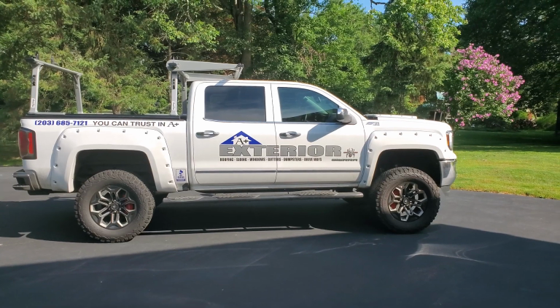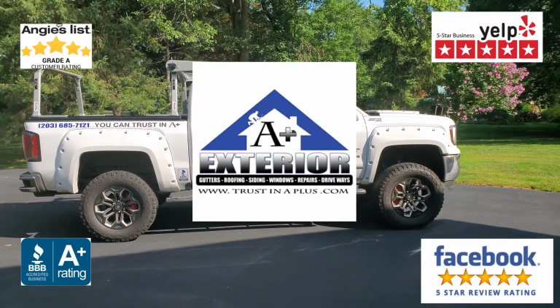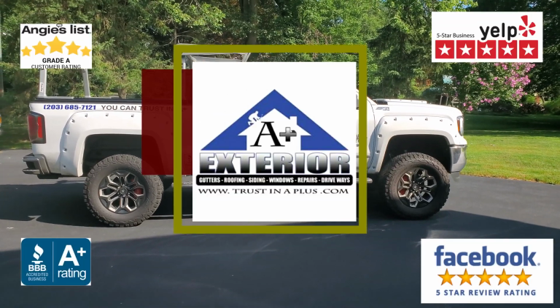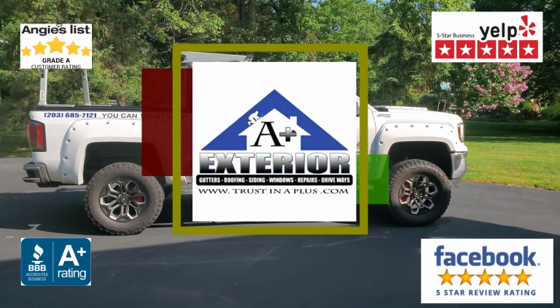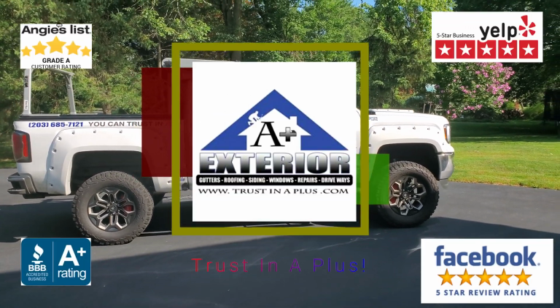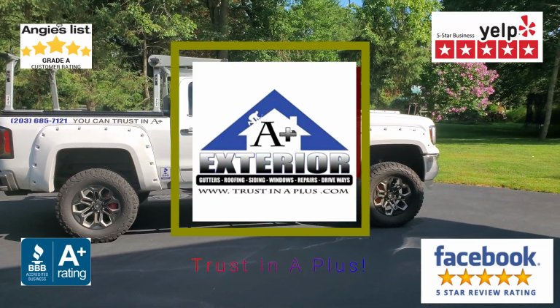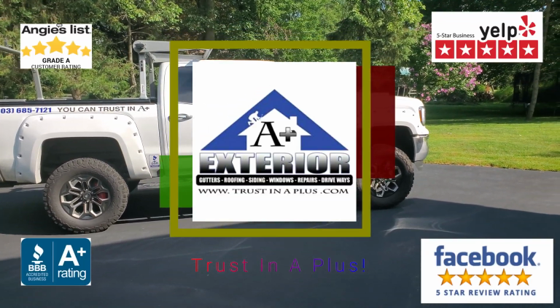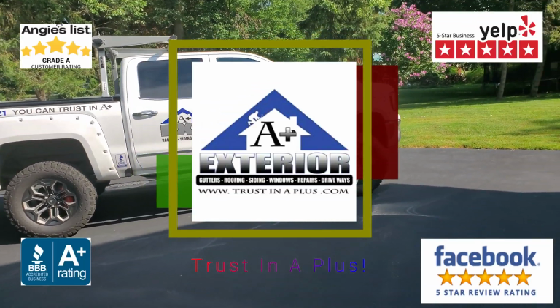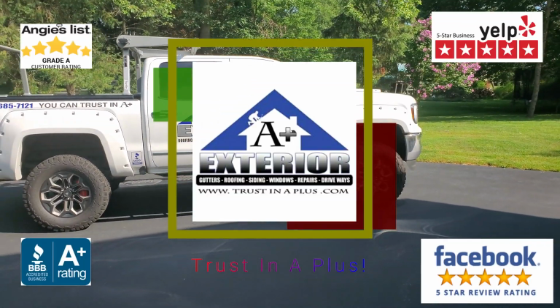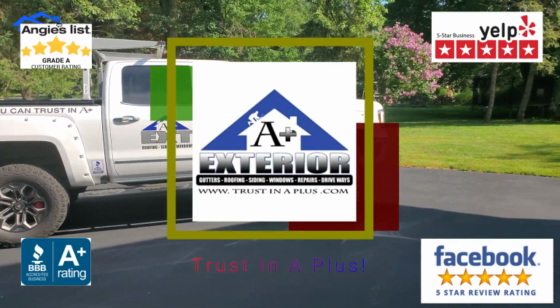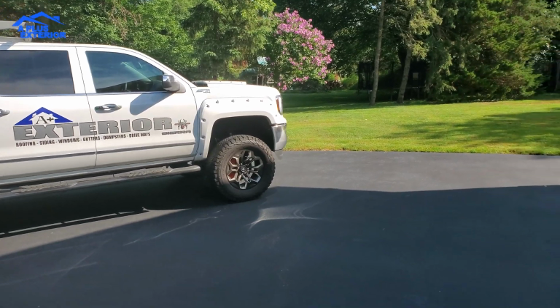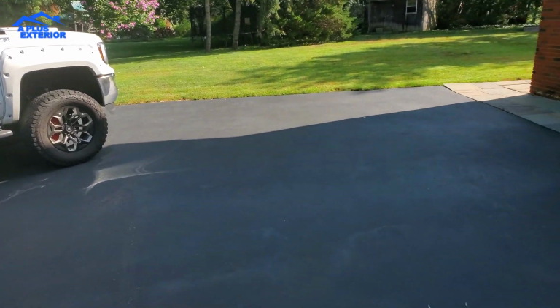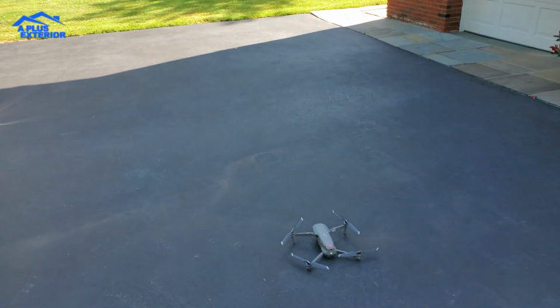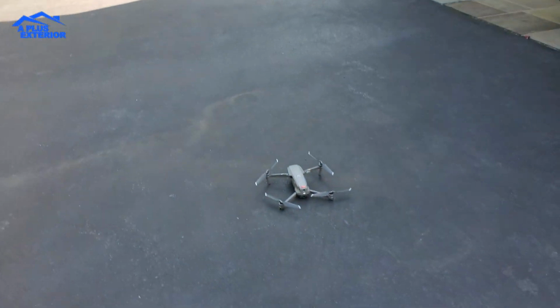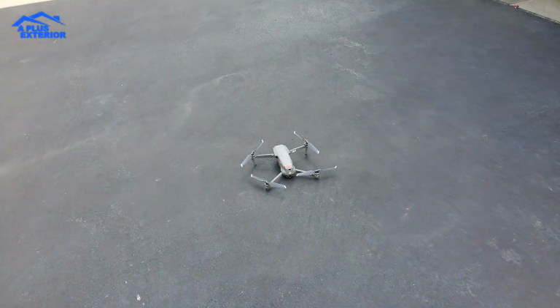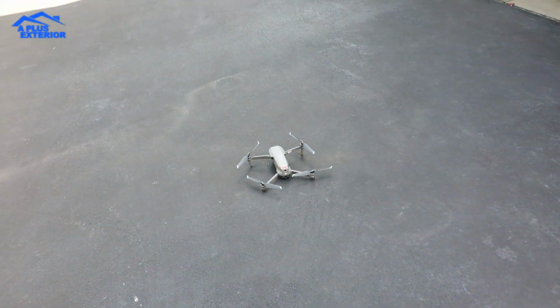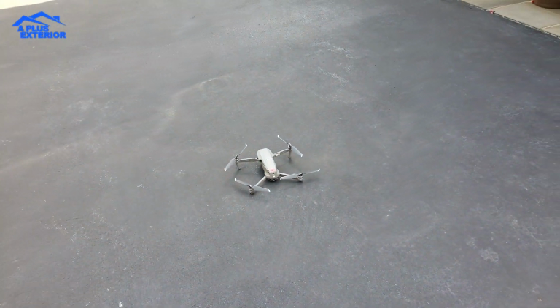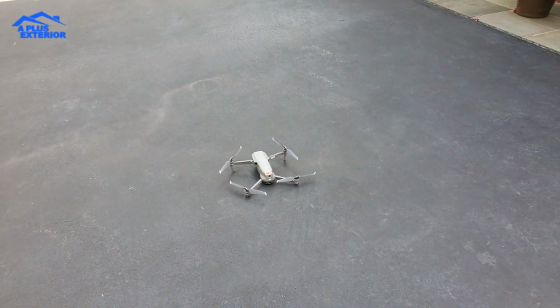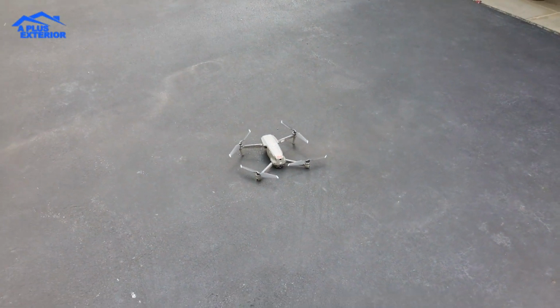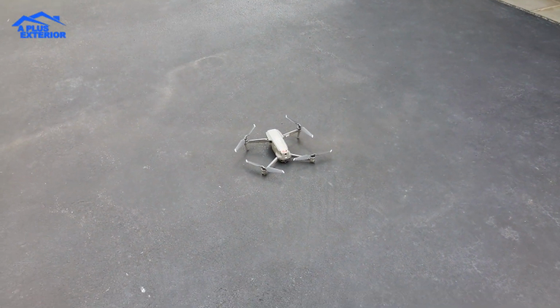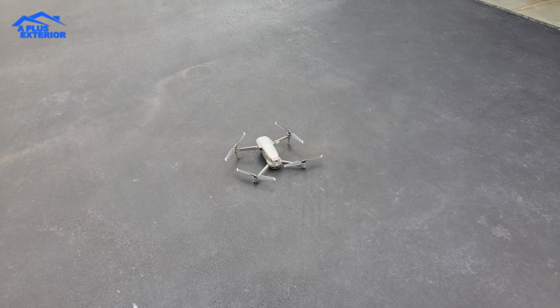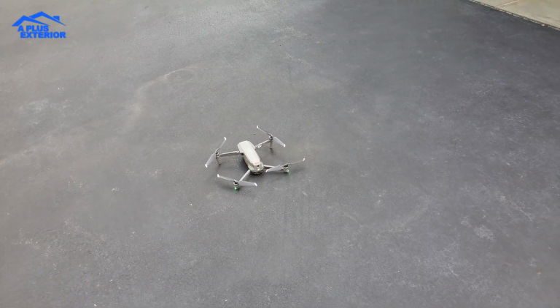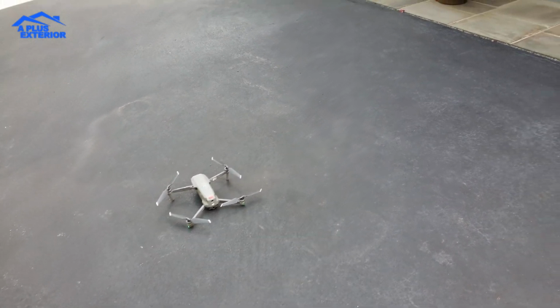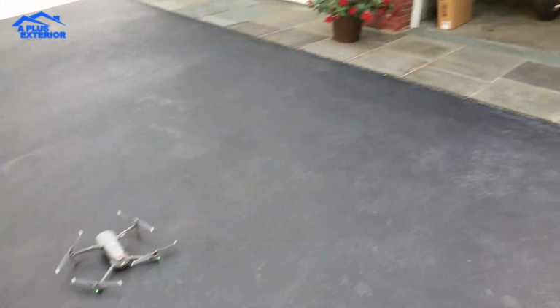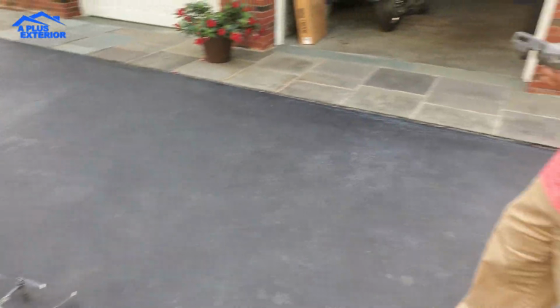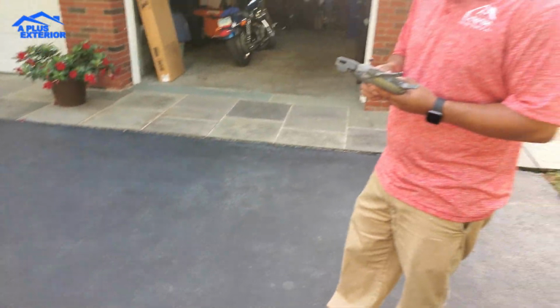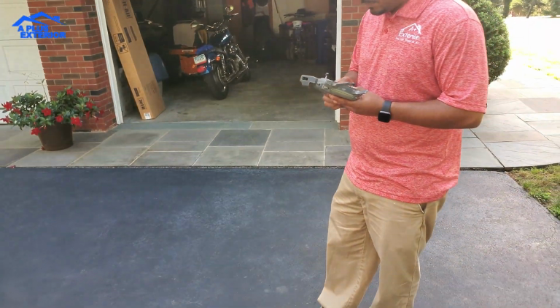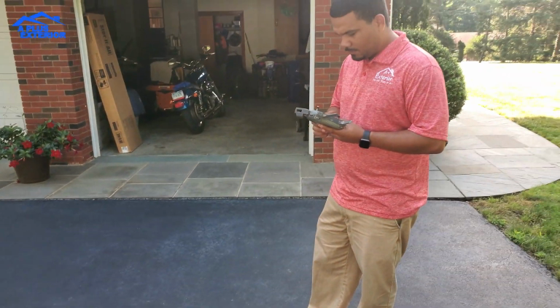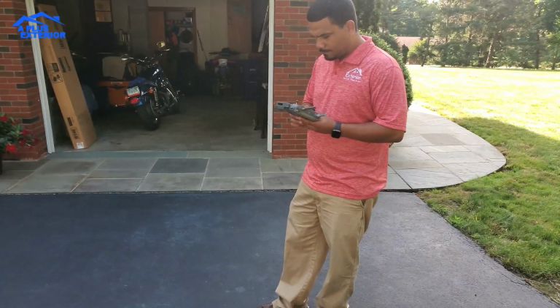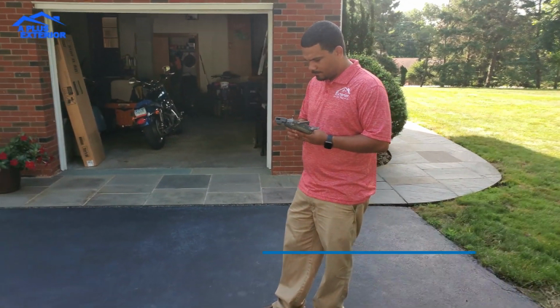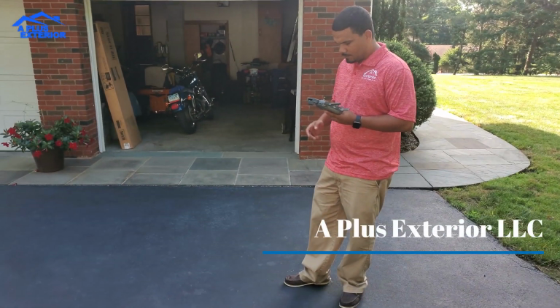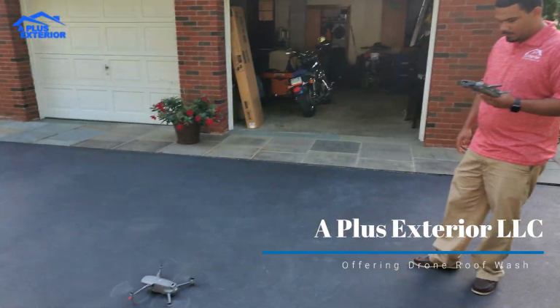Good morning everyone. Michael with A-Plus Exterior. I'm here with Alexander Montero, the owner of A-Plus Exterior. We're going to use this new app called CertiFly with our DJI drone to go ahead and do a quick square measurement at this house, and I'm going to kick it over to Alex.